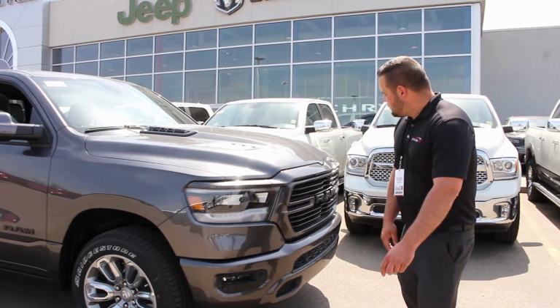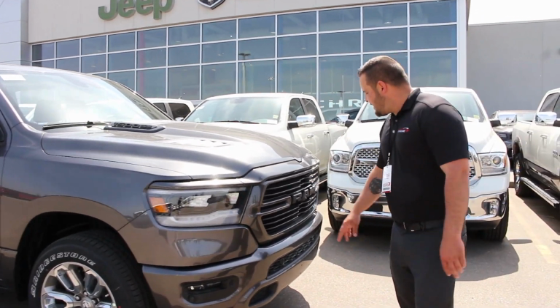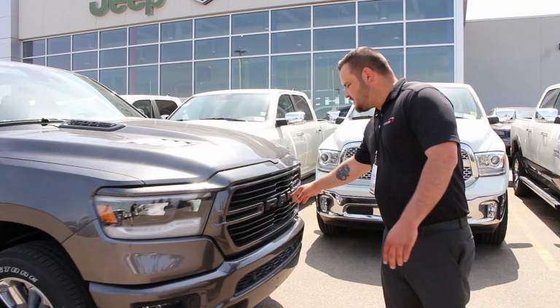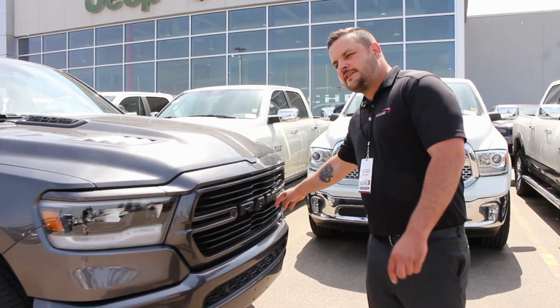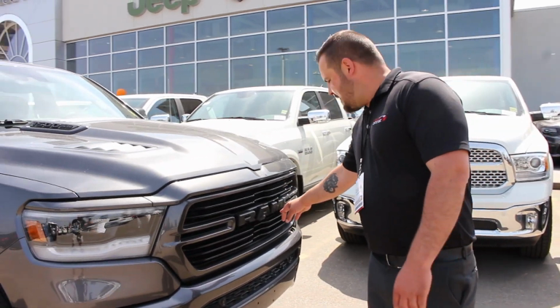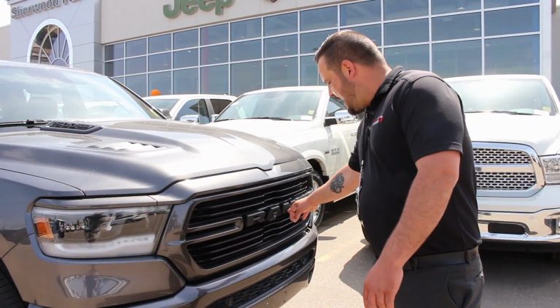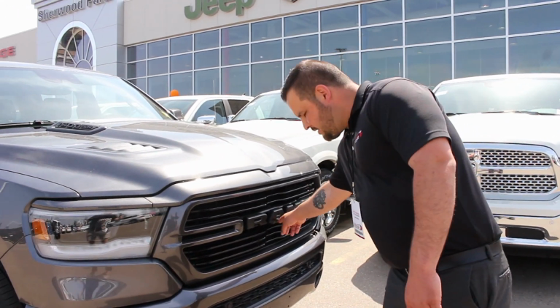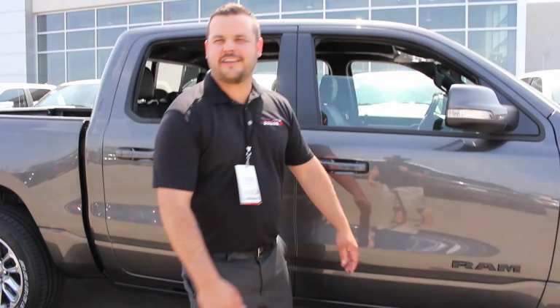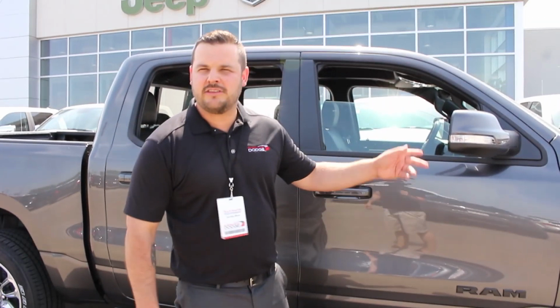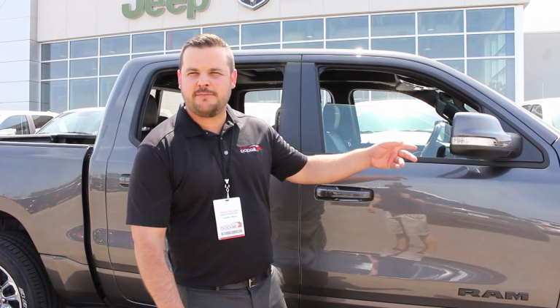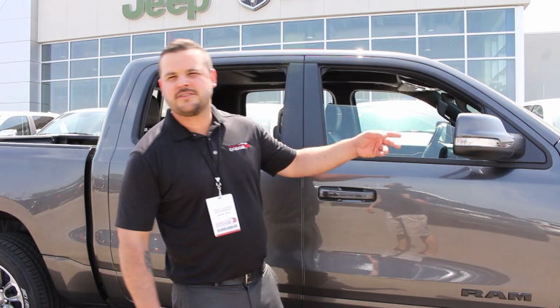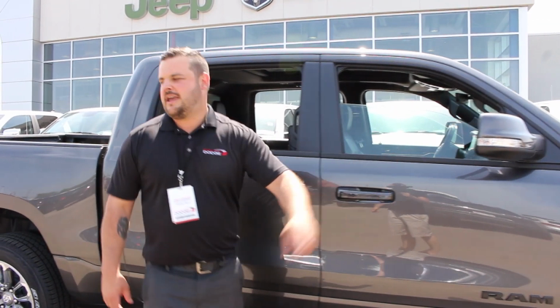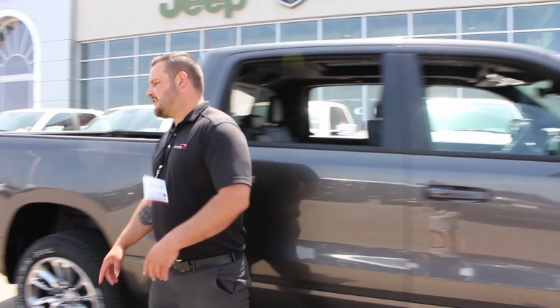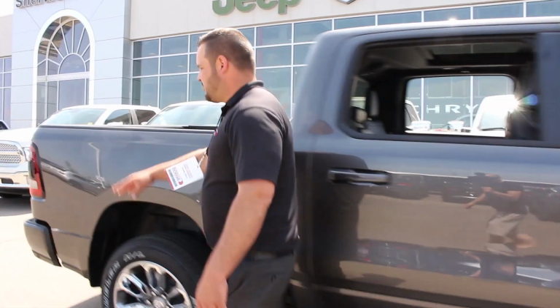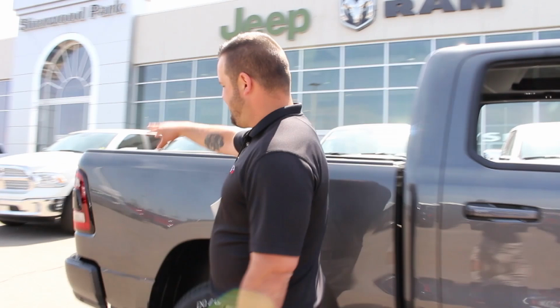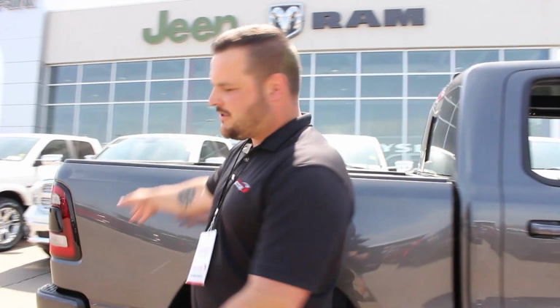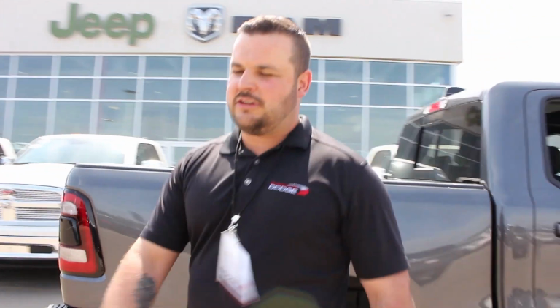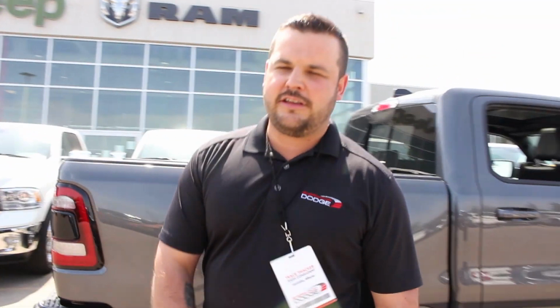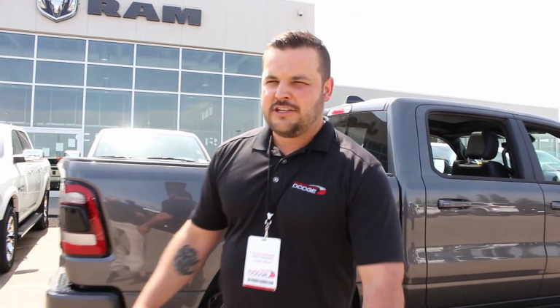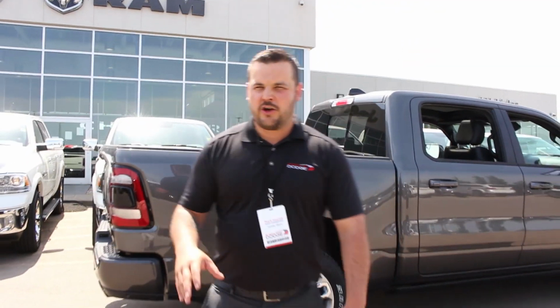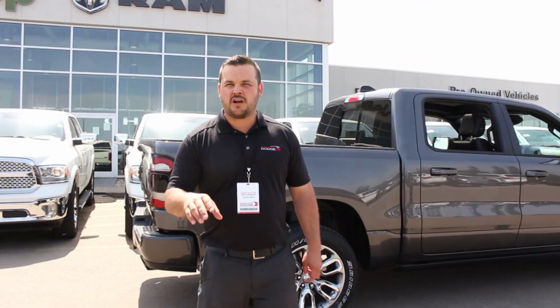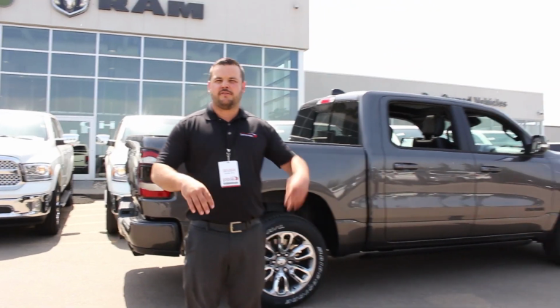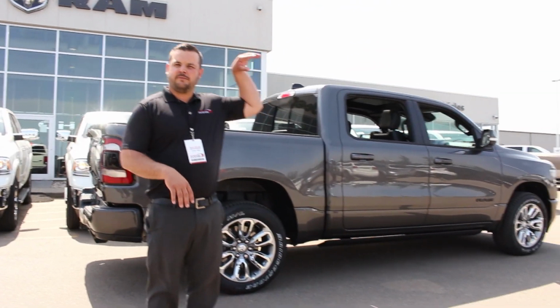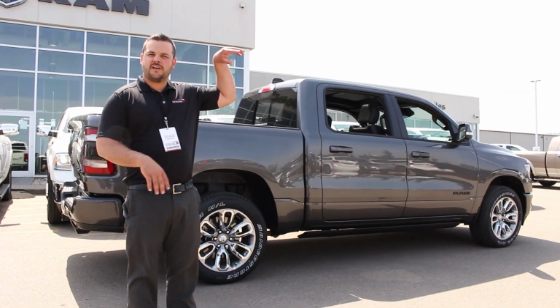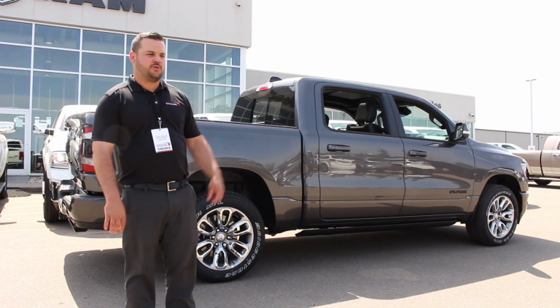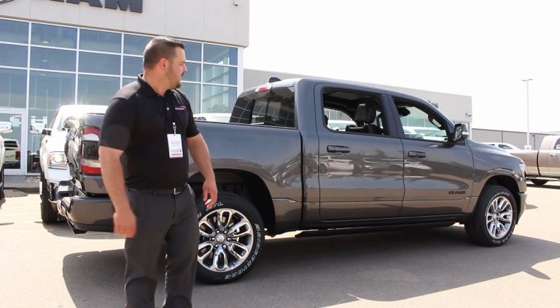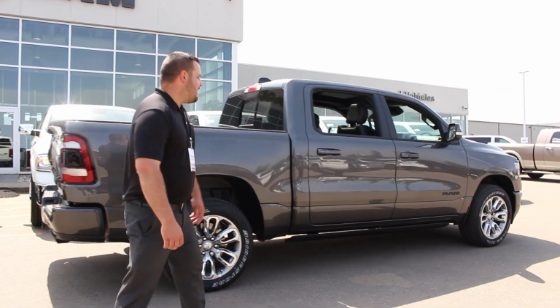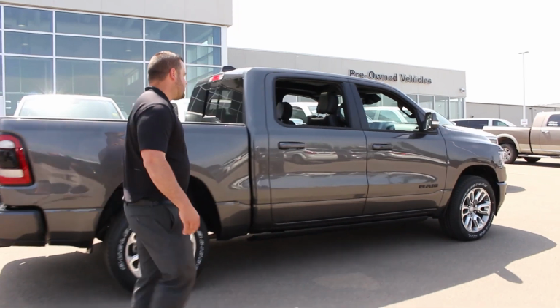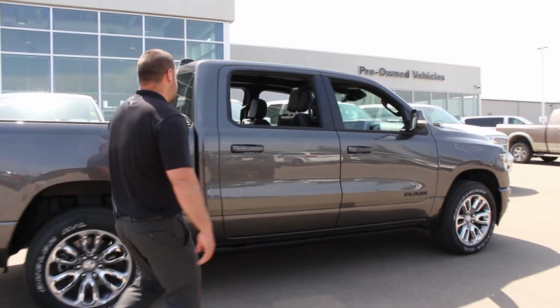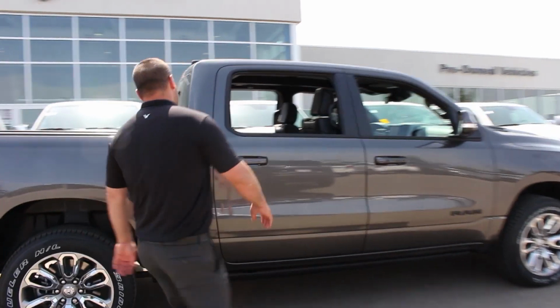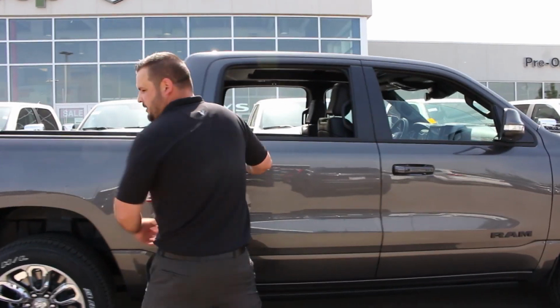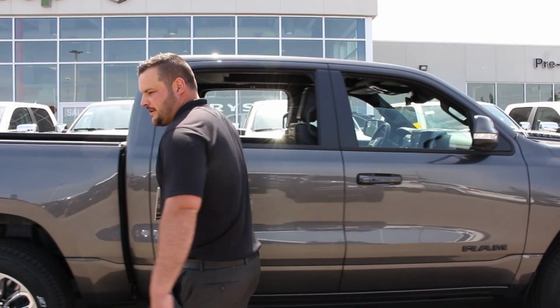It has a 360 bird's-eye view camera. It's got a camera in the side mirrors and a camera in the back, so you can literally check out your truck from the bird's-eye view. I'll also show you a really cool feature.